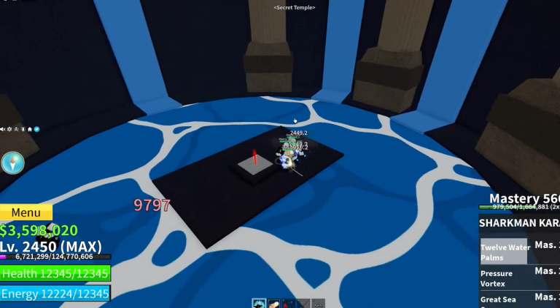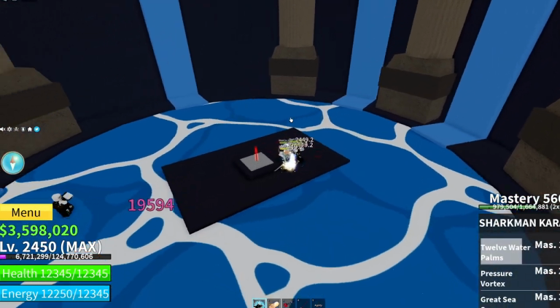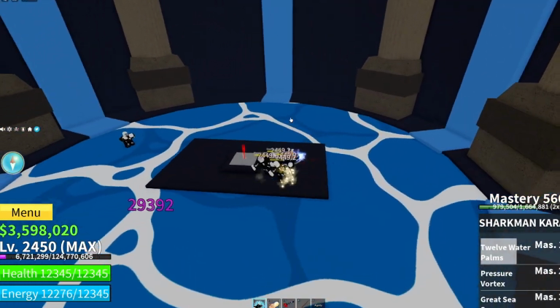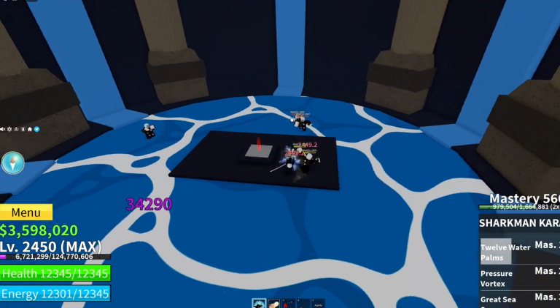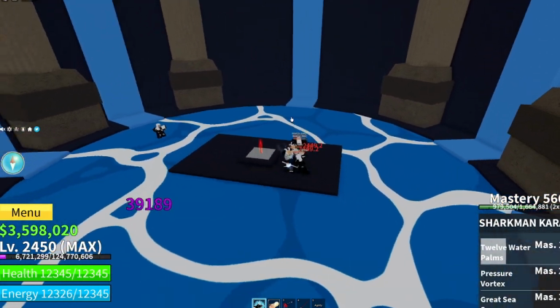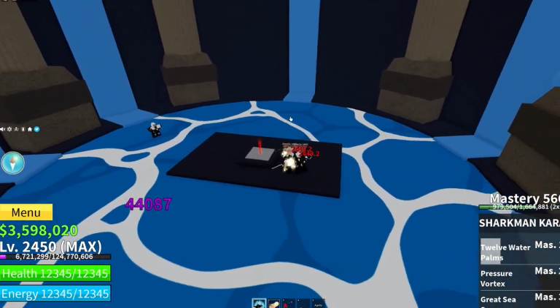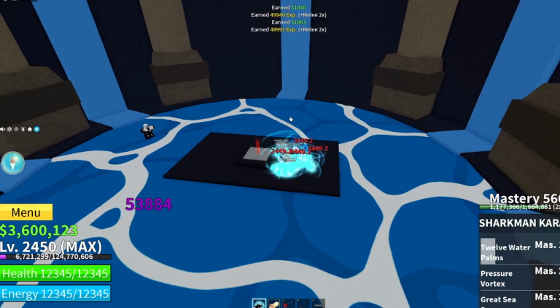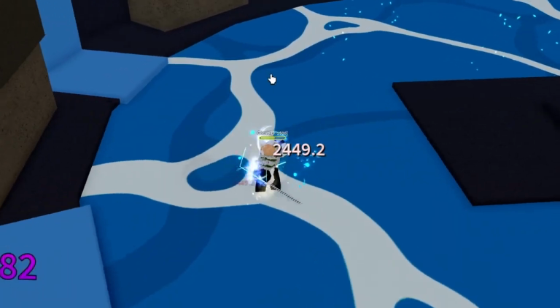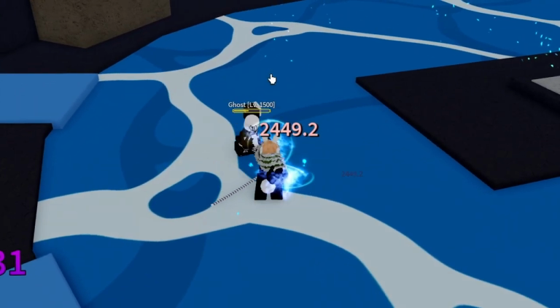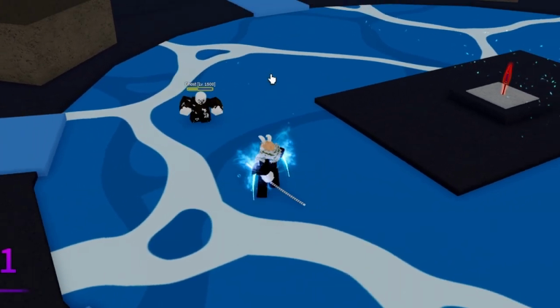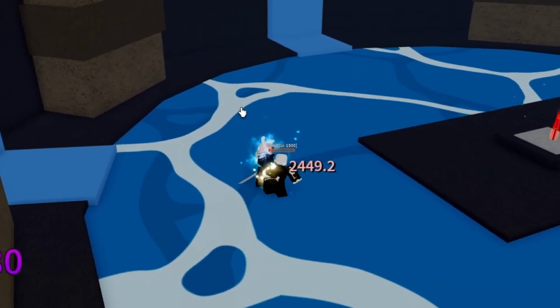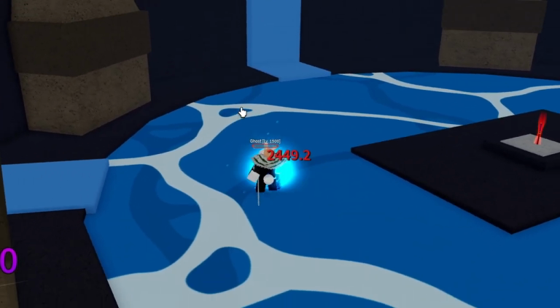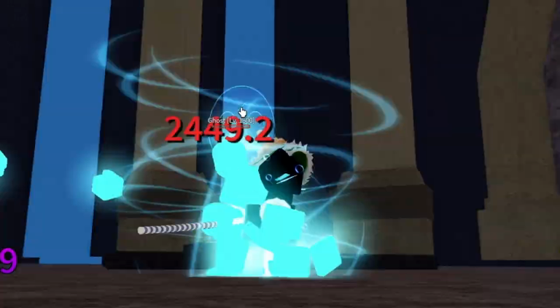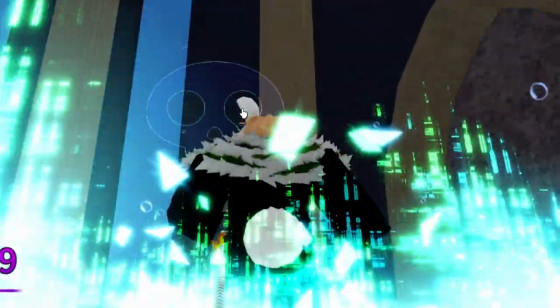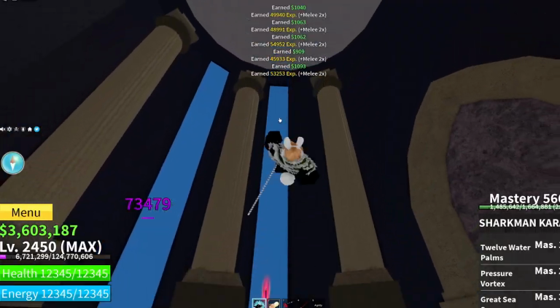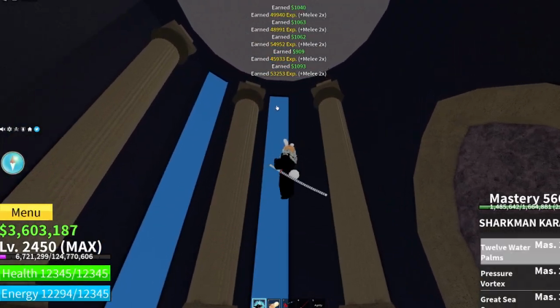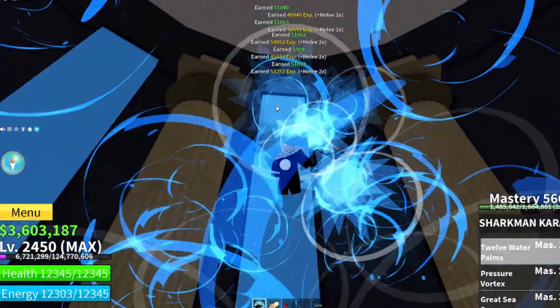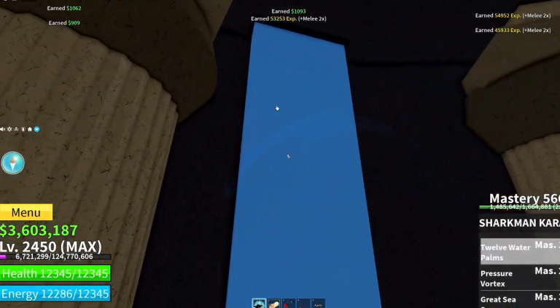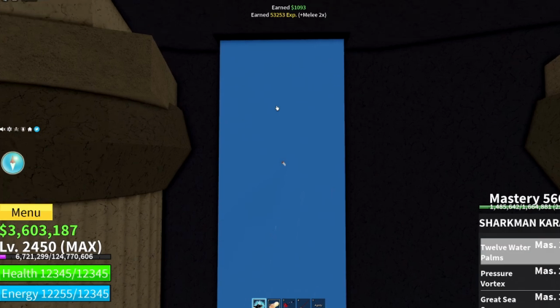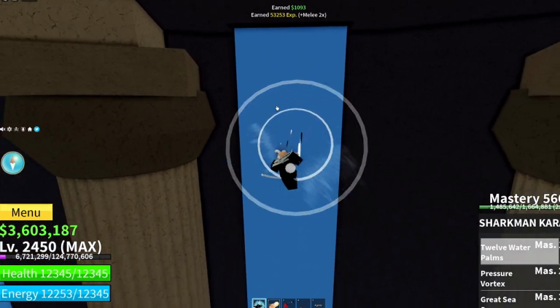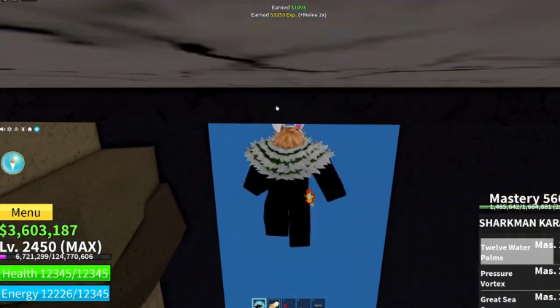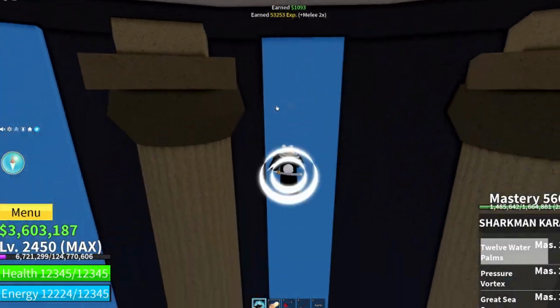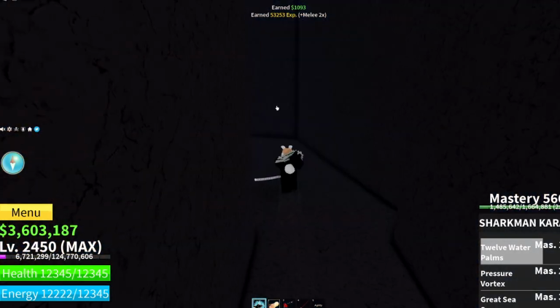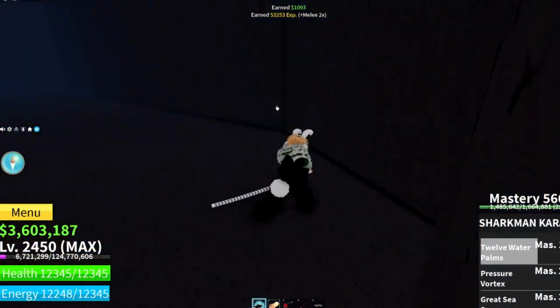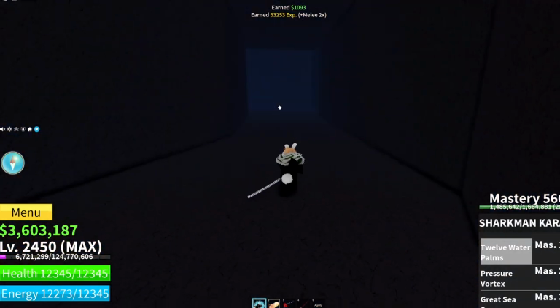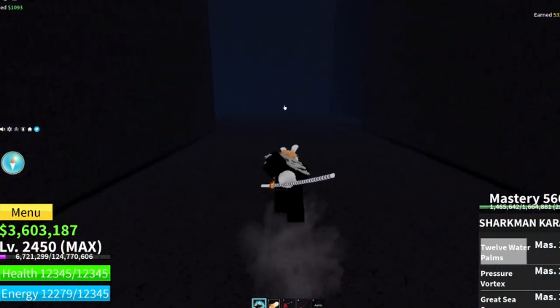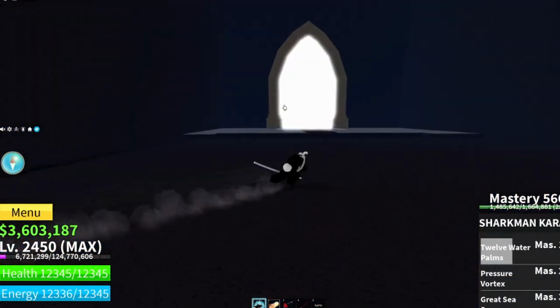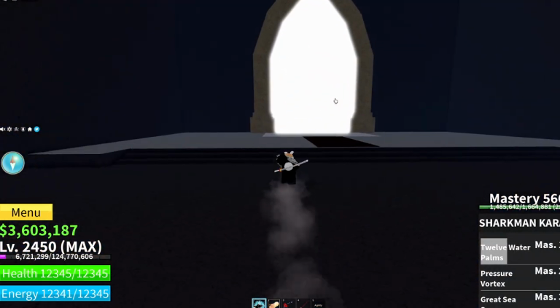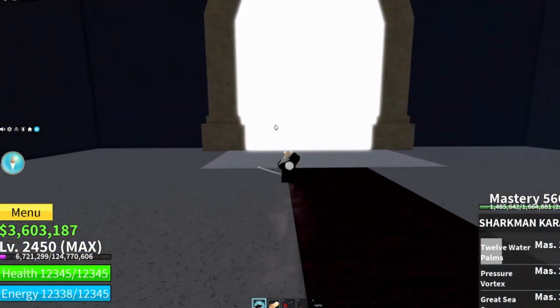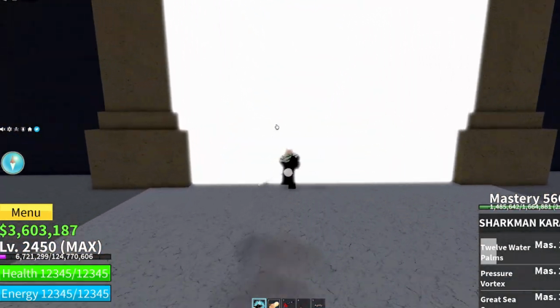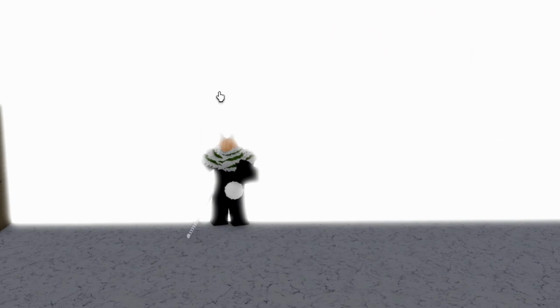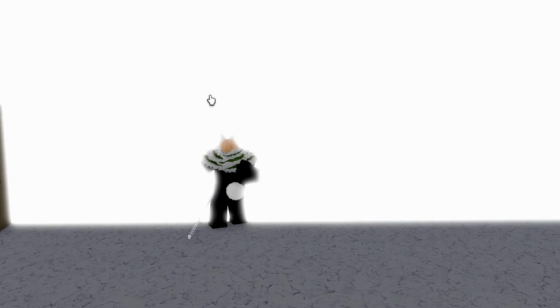Break the door and make sure you kill all of the ghosts — it's required. Just spam M on them. If you have a logia they can't hit you. After you kill all of them, come up here and dash through this little passageway. Keep going and there'll be a door — go through it.